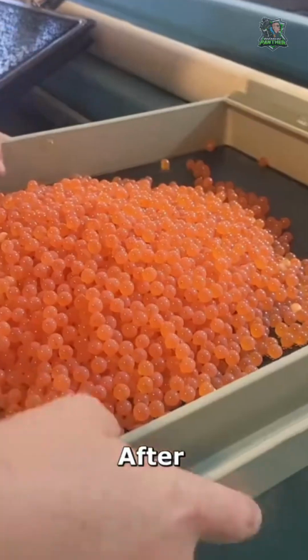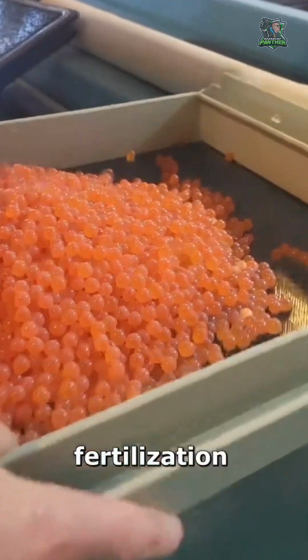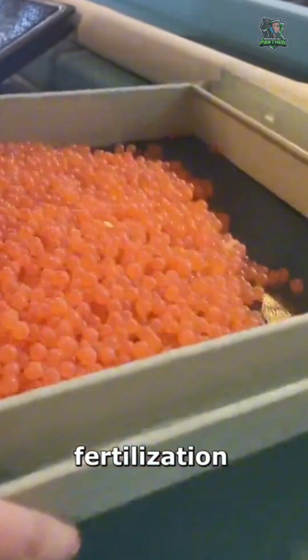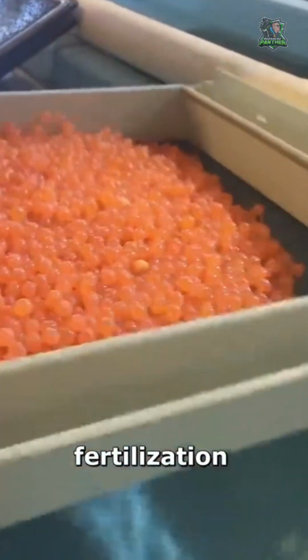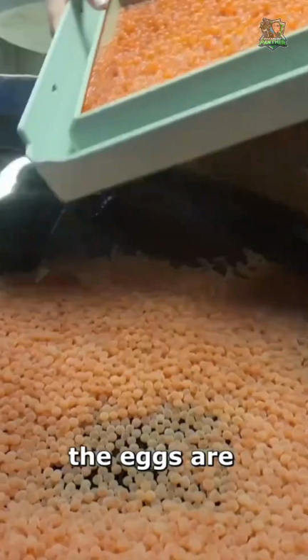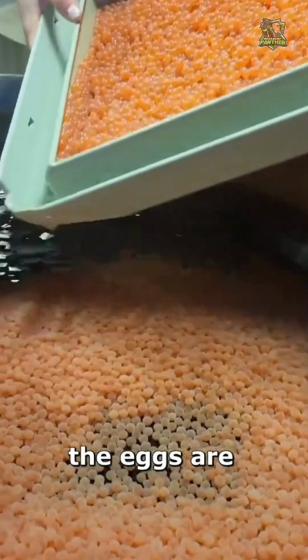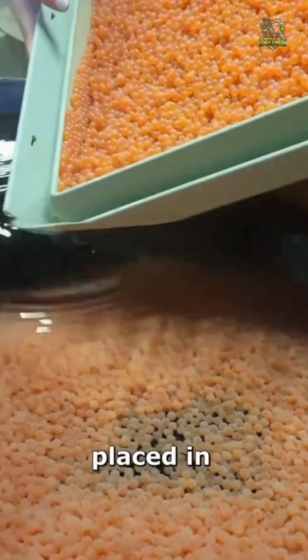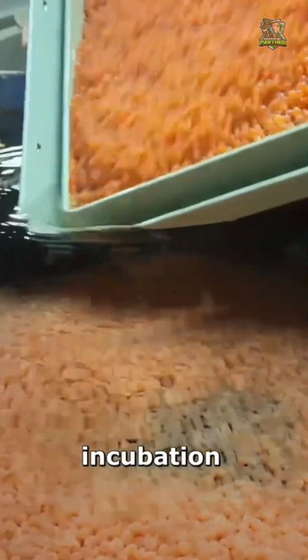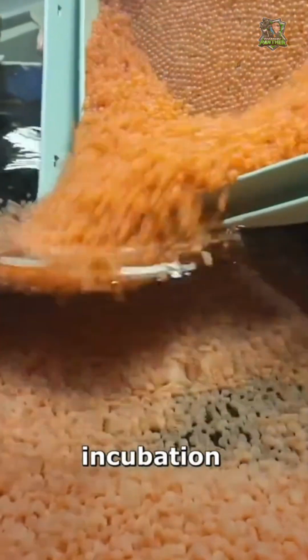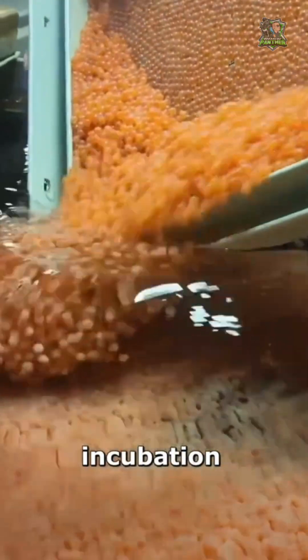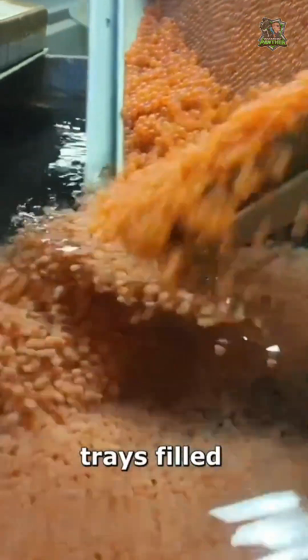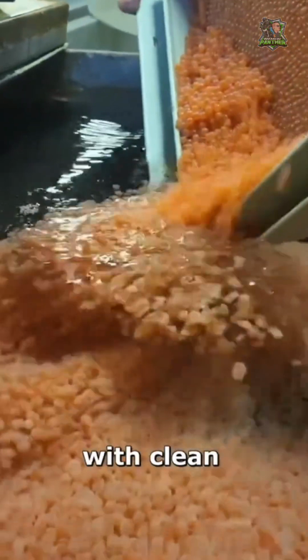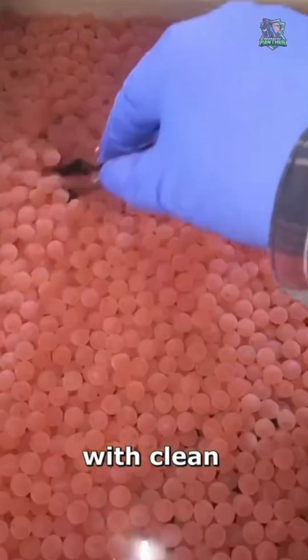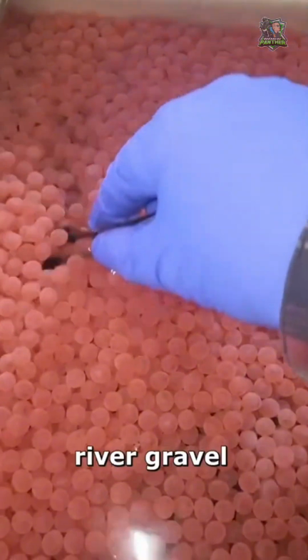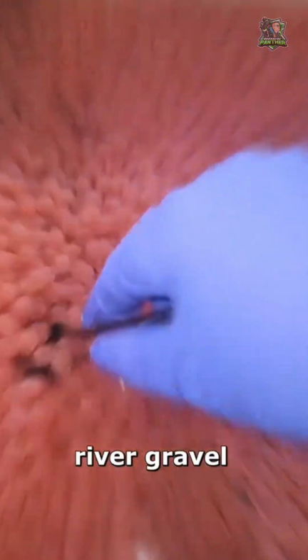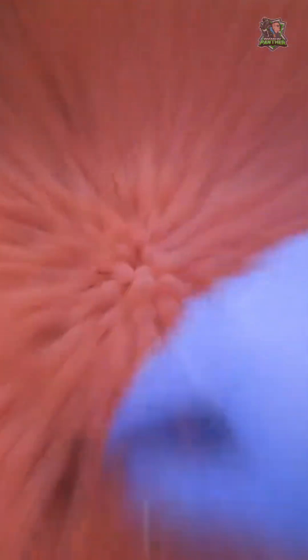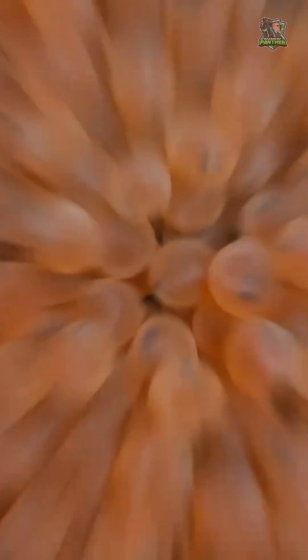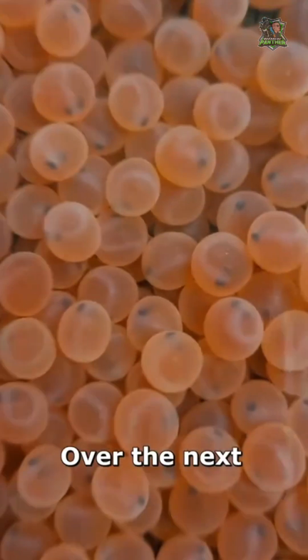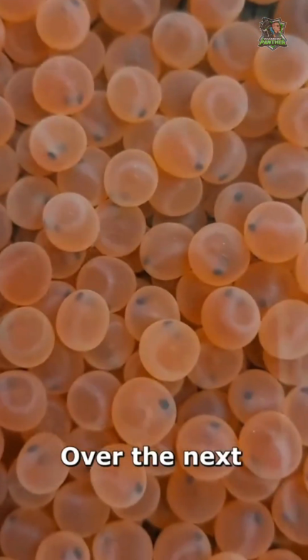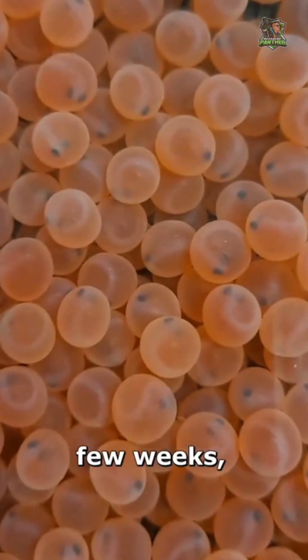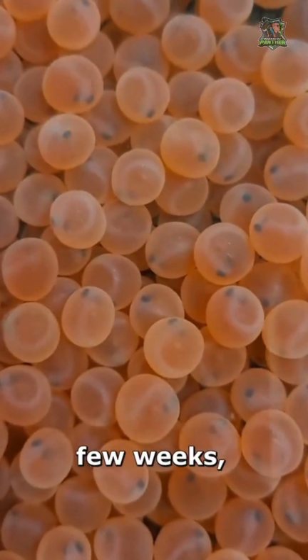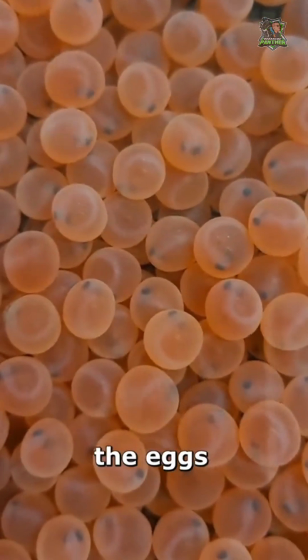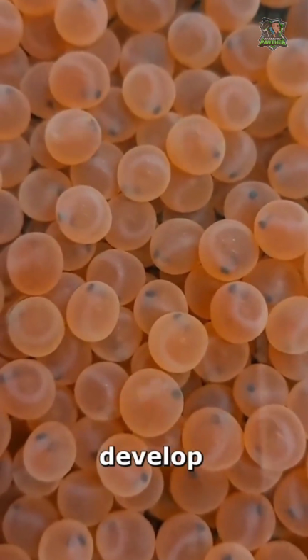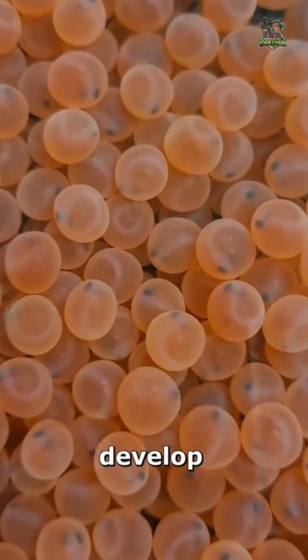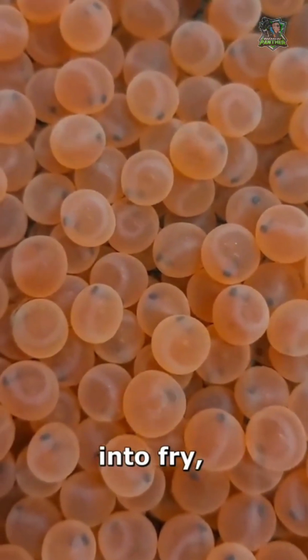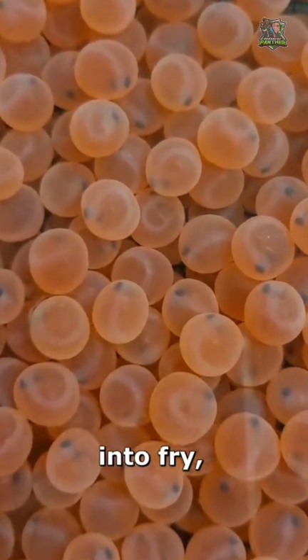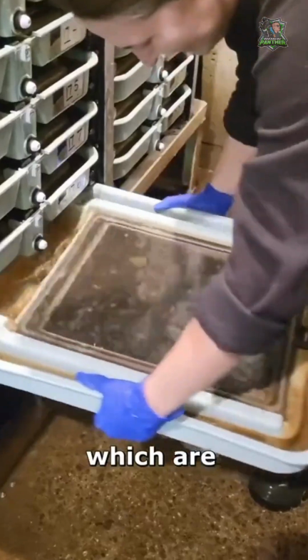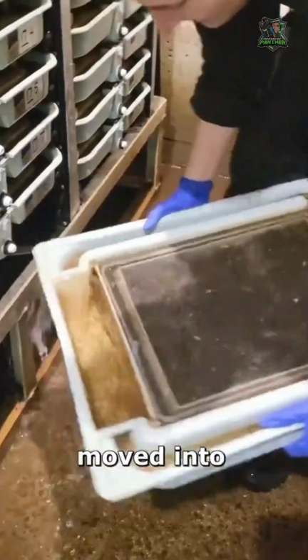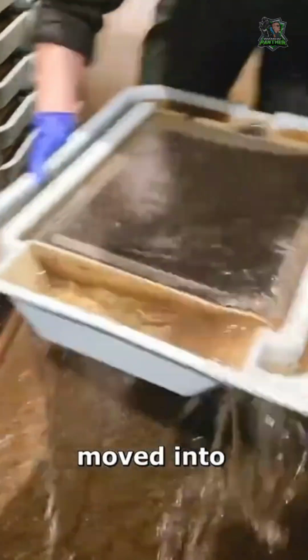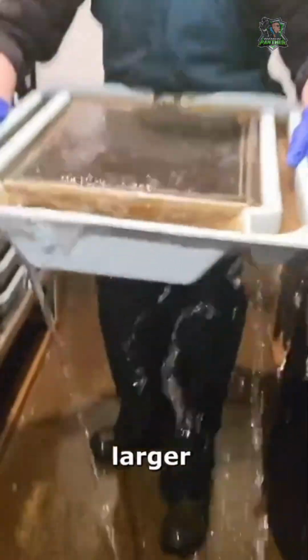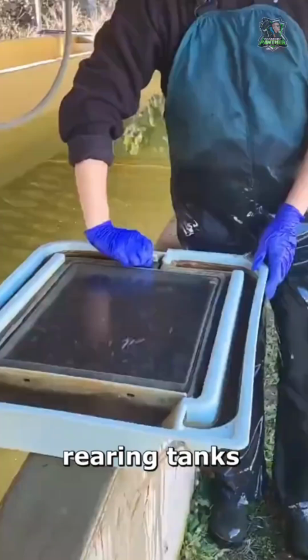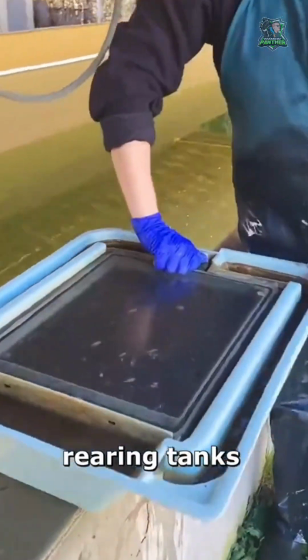After fertilization, the eggs are placed in incubation trays filled with clean river gravel. Over the next few weeks, the eggs develop into fry, which are moved into larger rearing tanks.